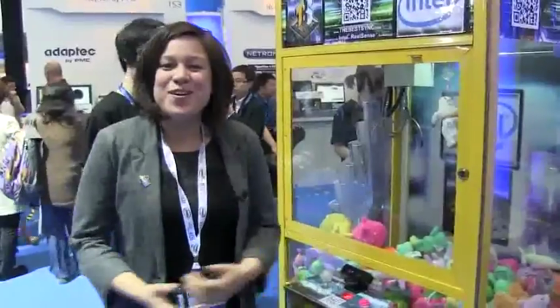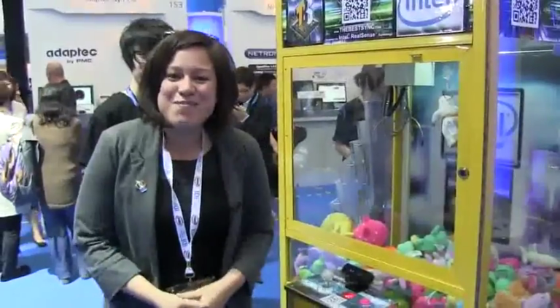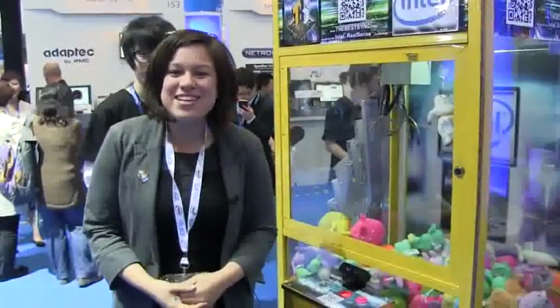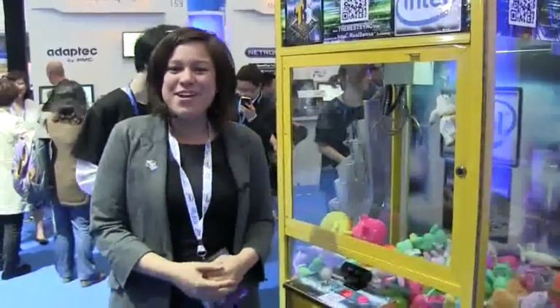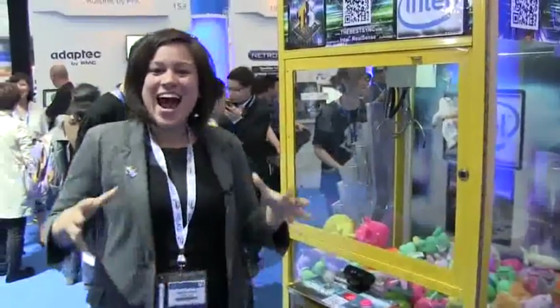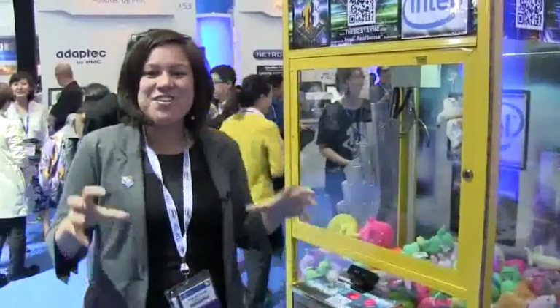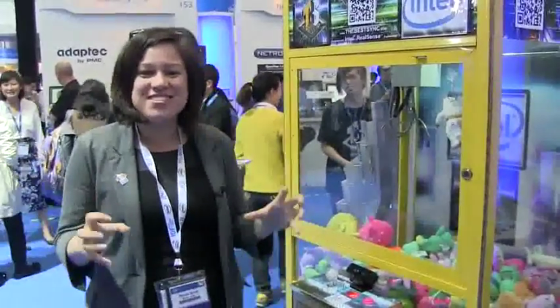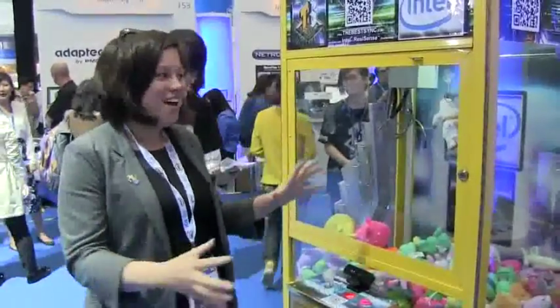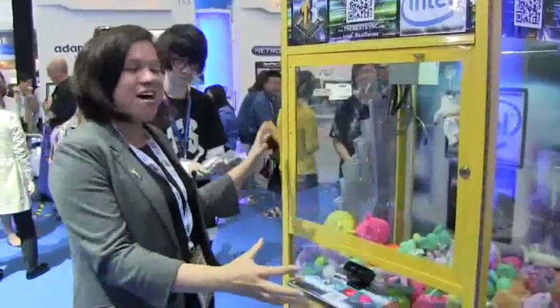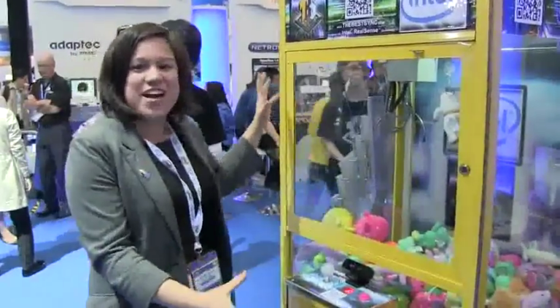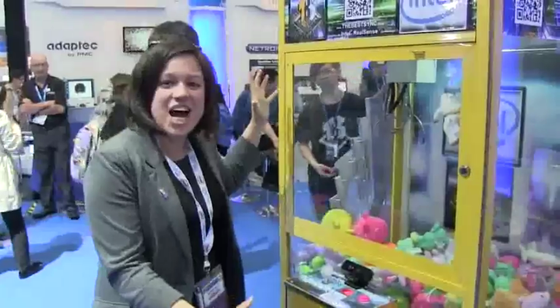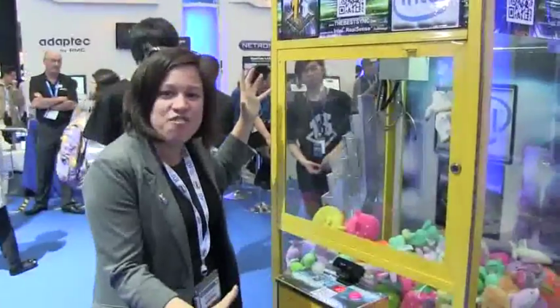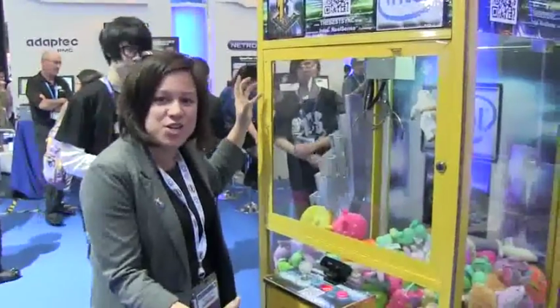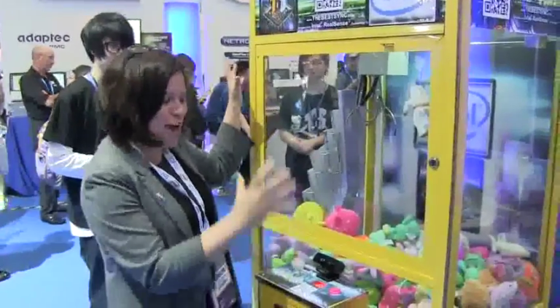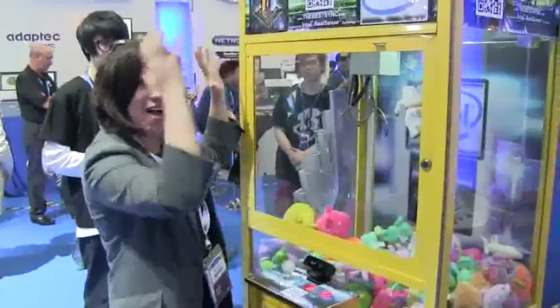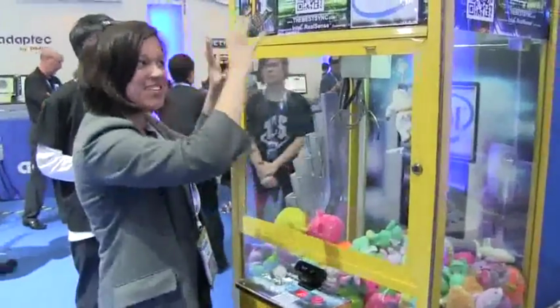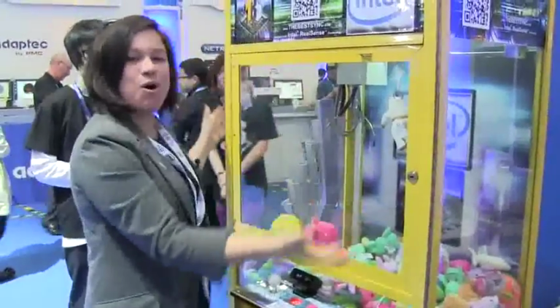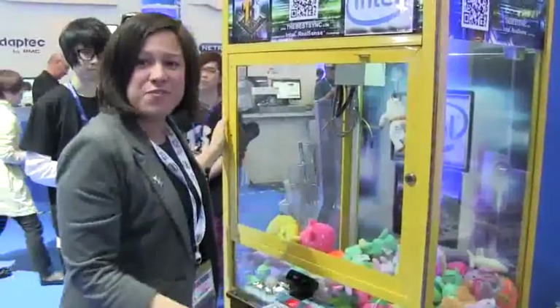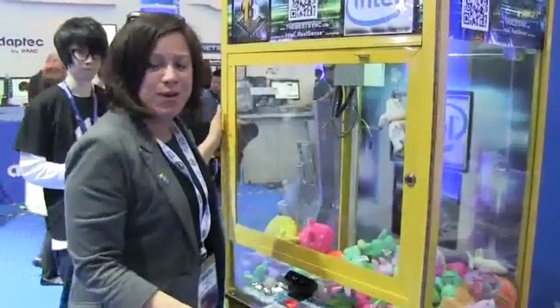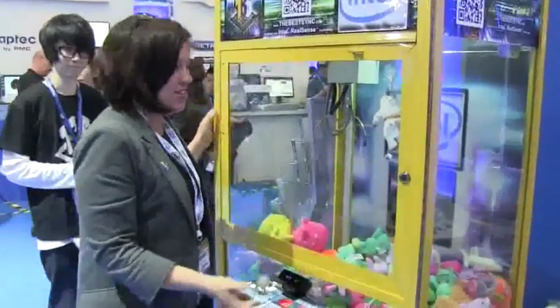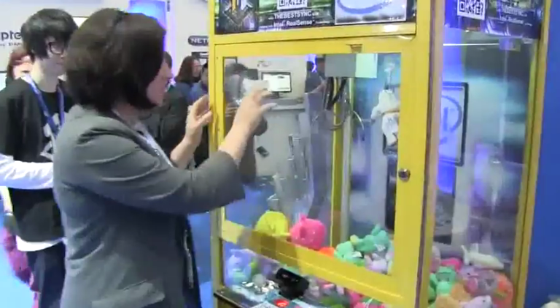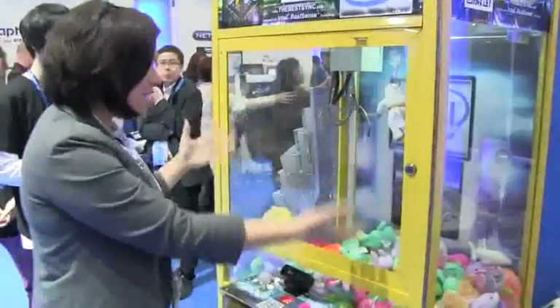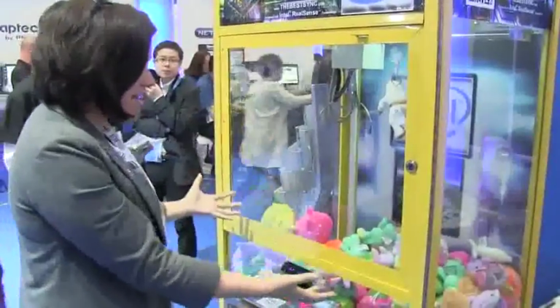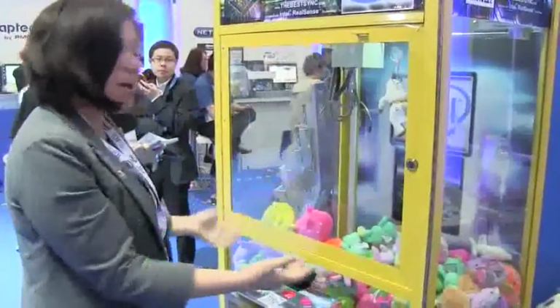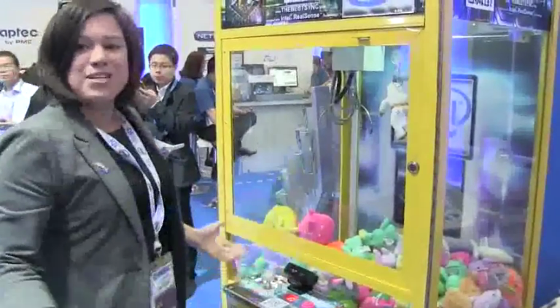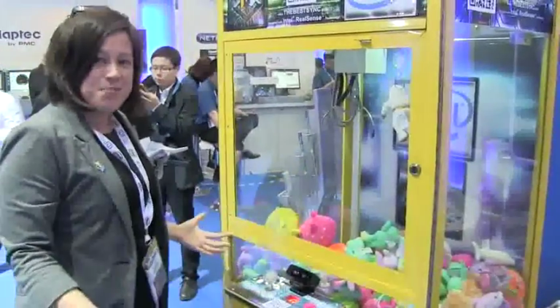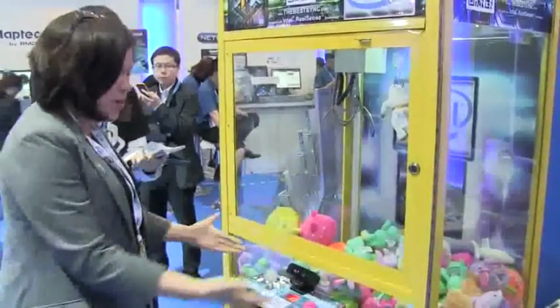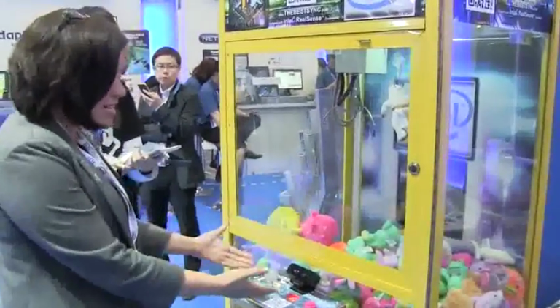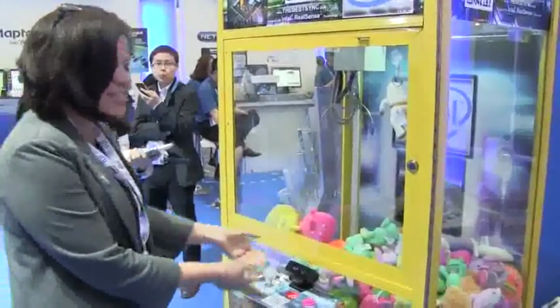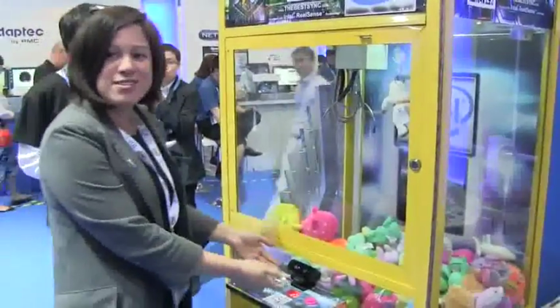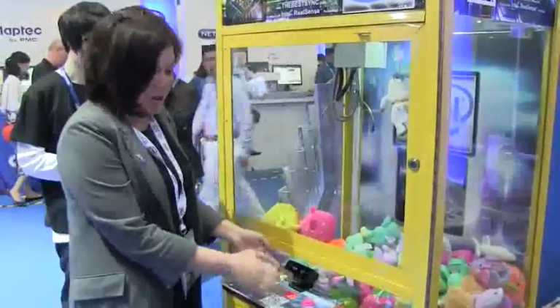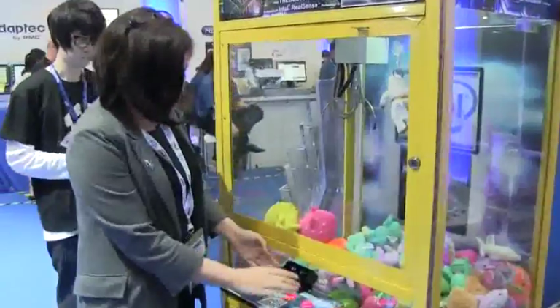Nicole Scott here at Mobile Geeks, and here we are at IDF Shenzhen. I have the funnest thing on the show floor to show you right now. We're all familiar with what this is — the claw goes down, gets a toy — but what's different about this one is it has Intel's RealSense camera right down here.